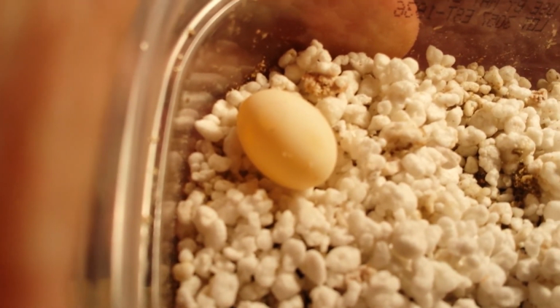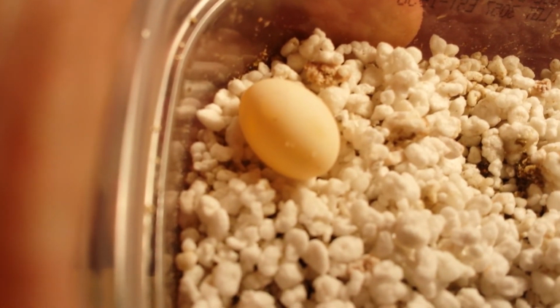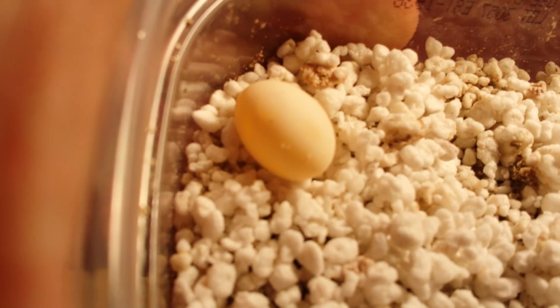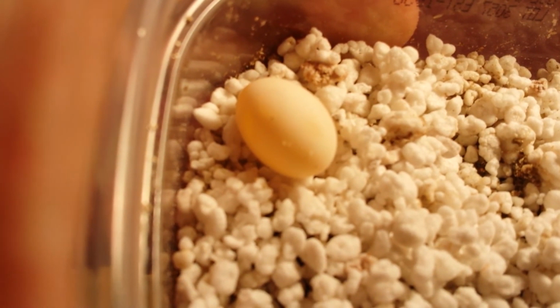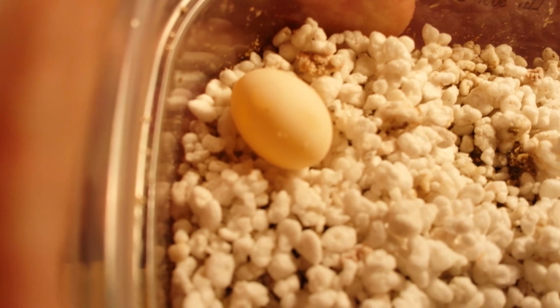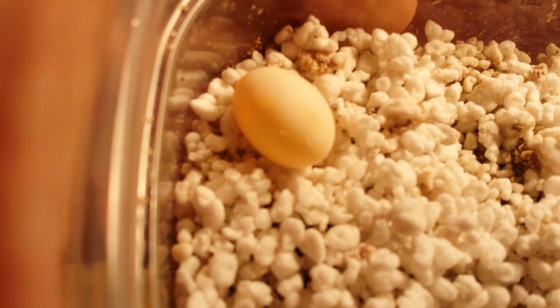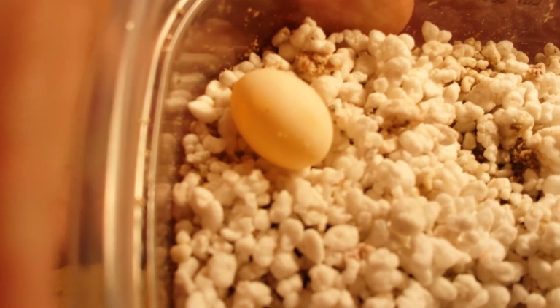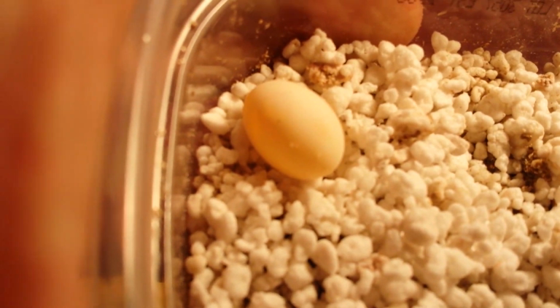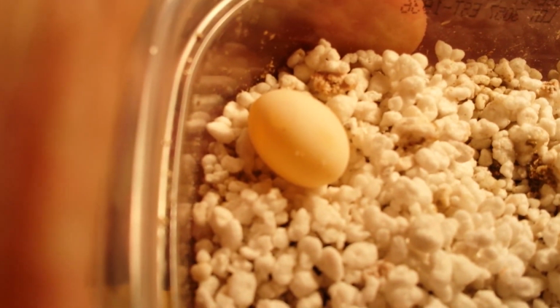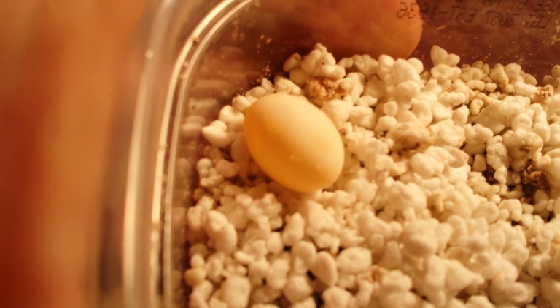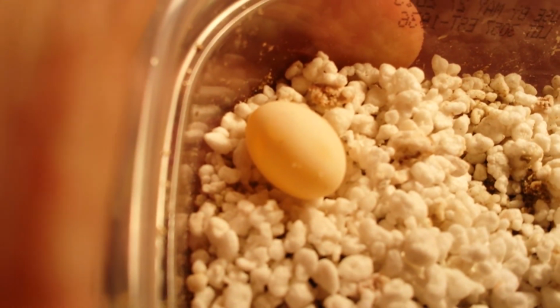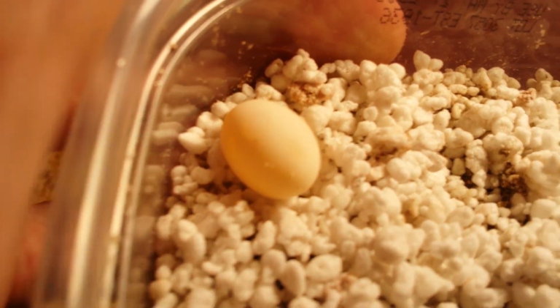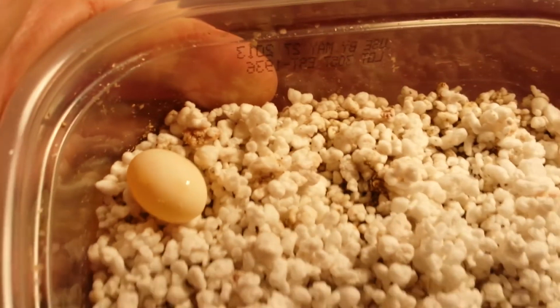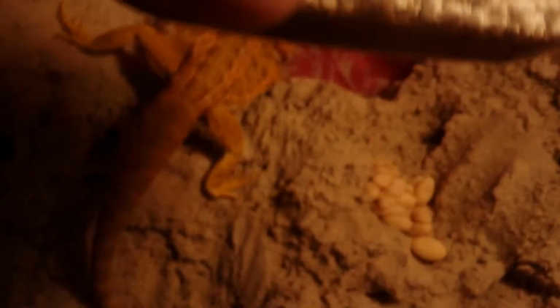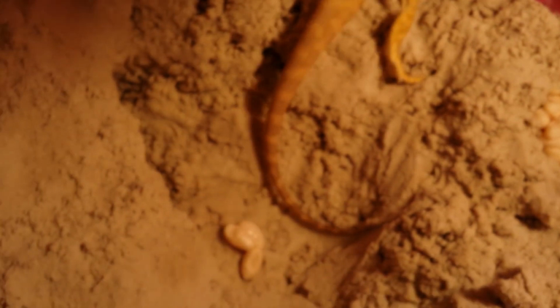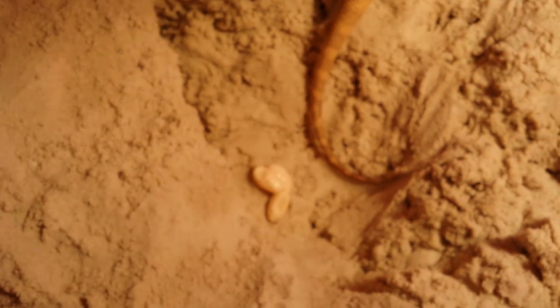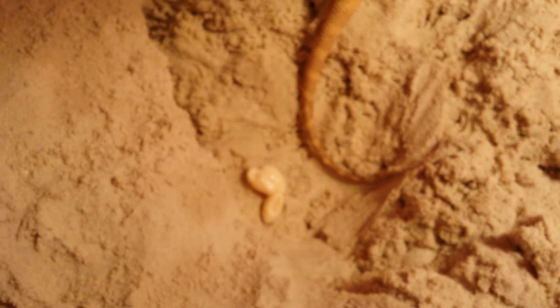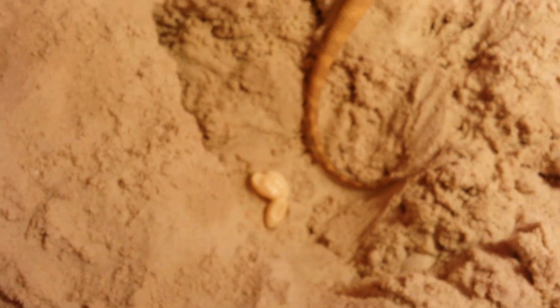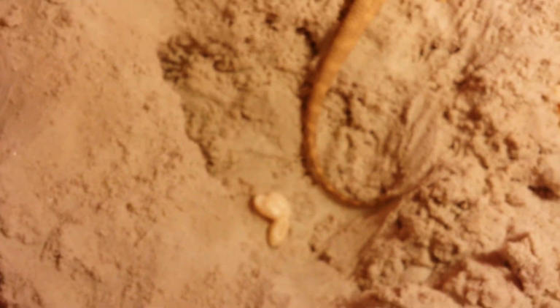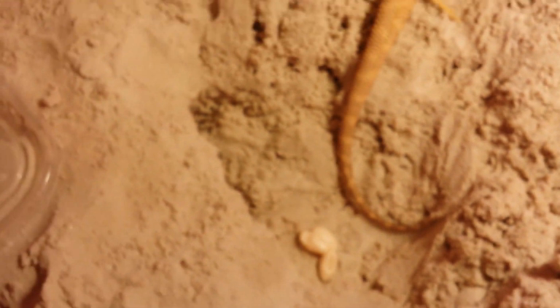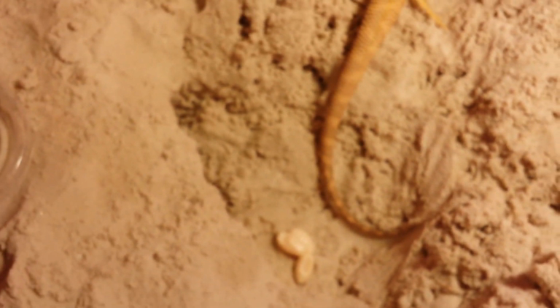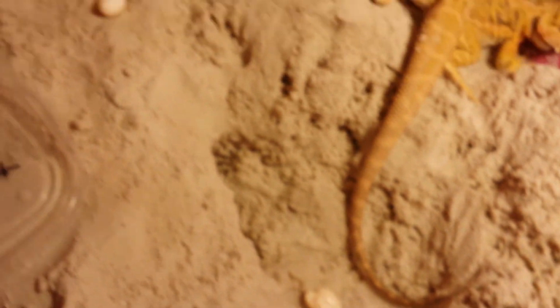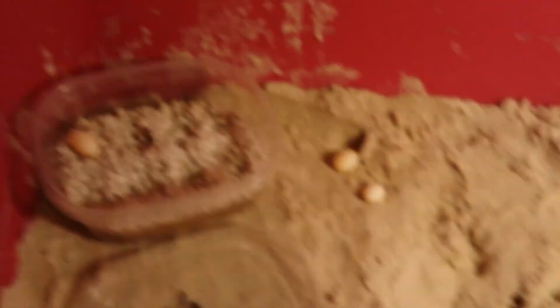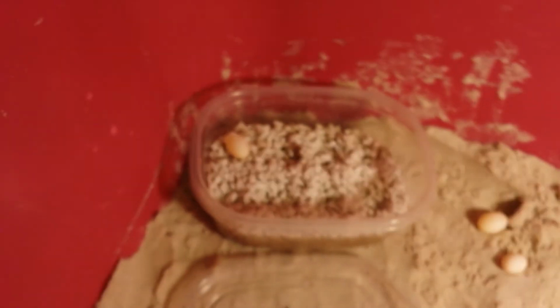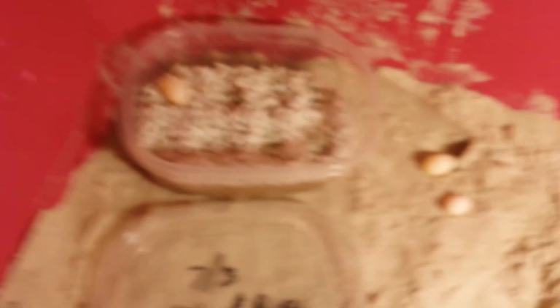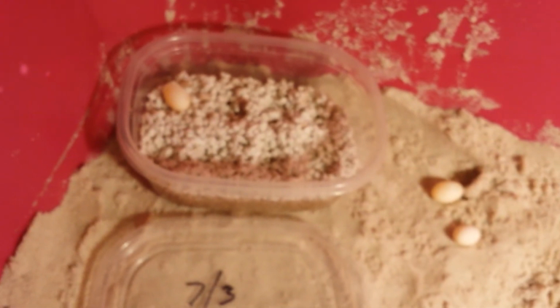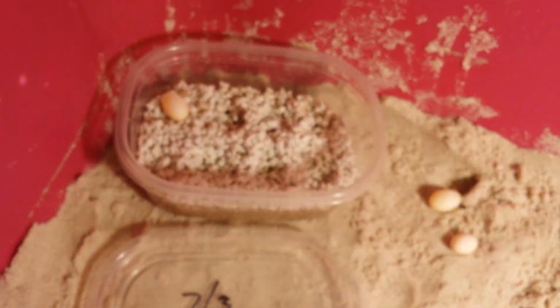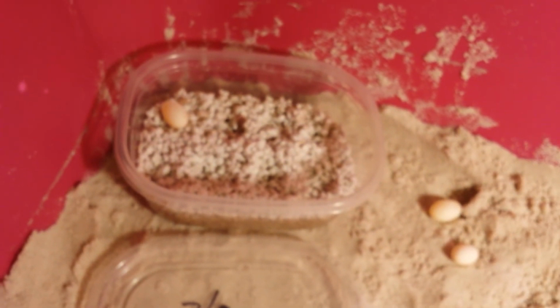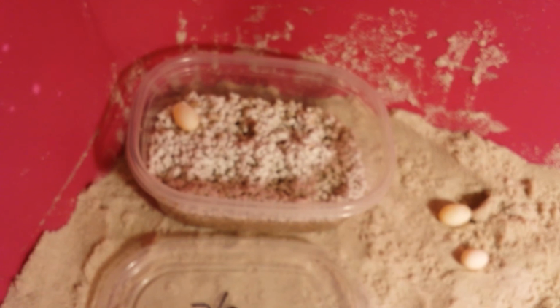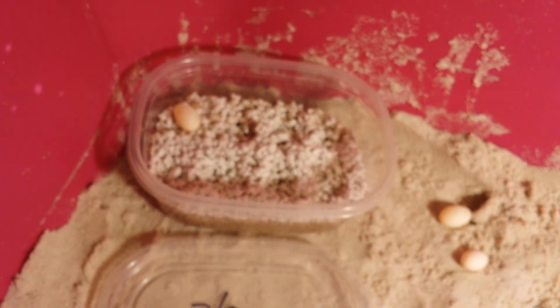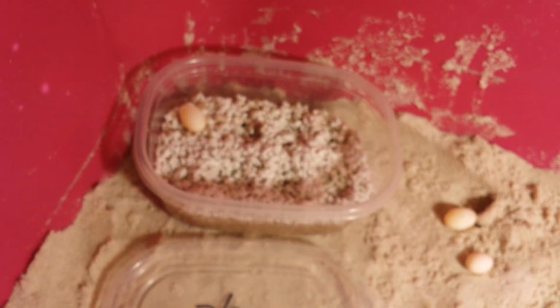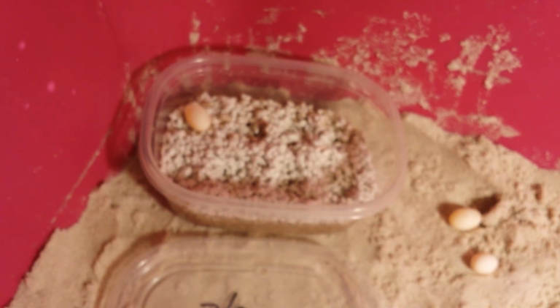Hopefully her next clutch will be better. We're not going to force her or stress her. Look at the poor thing — she just dropped three more infertiles. But that was the video, guys. I hope you enjoyed it. If you have any questions or concerns, feel free to ask. Thanks.